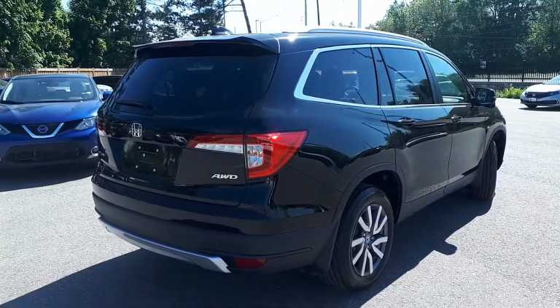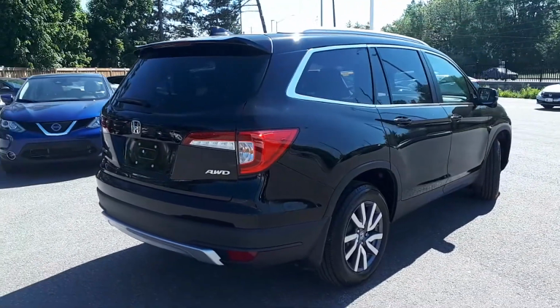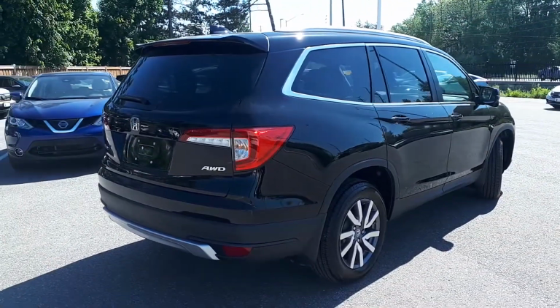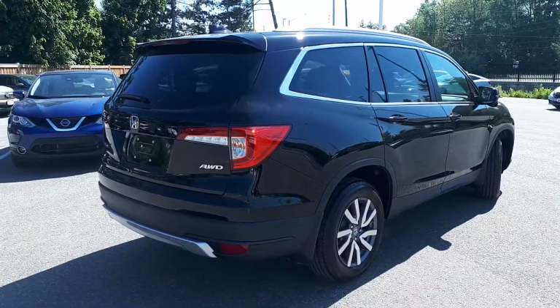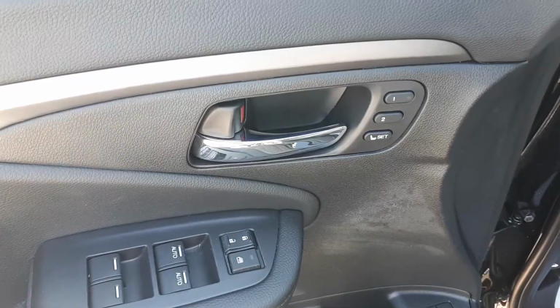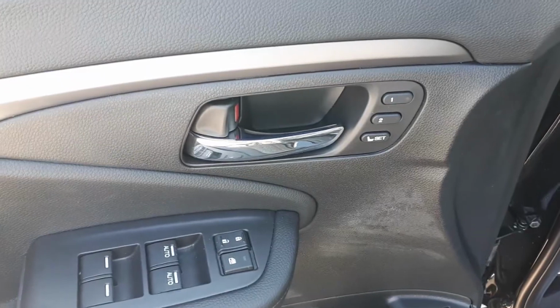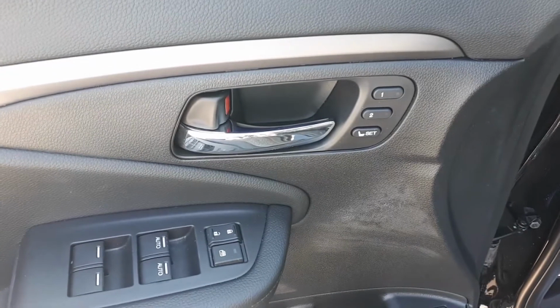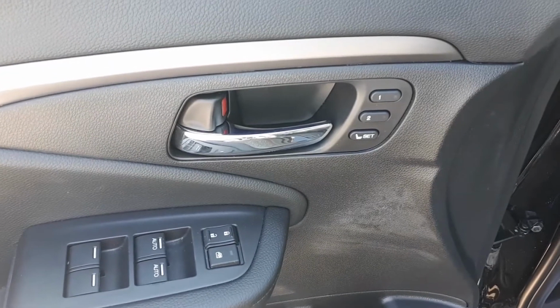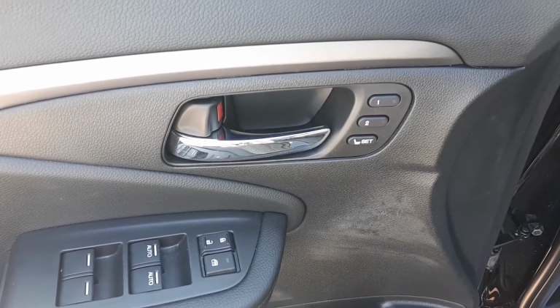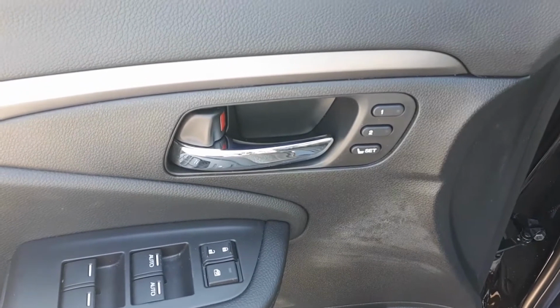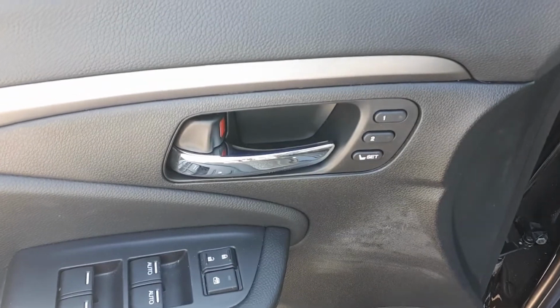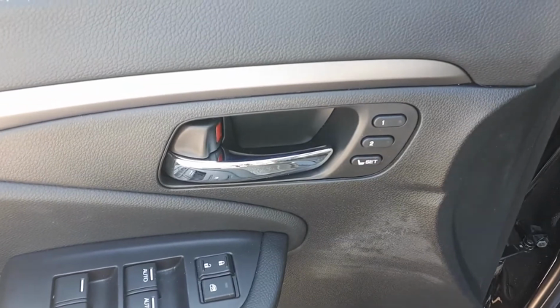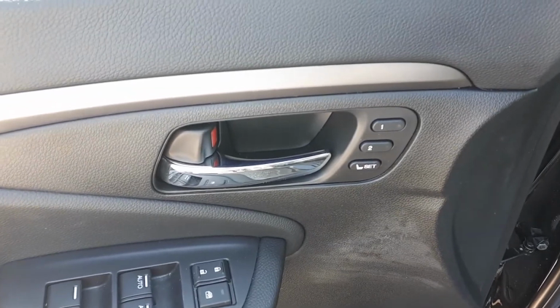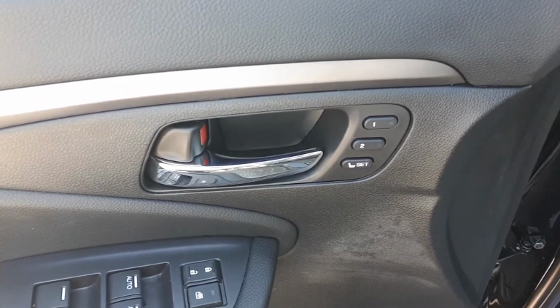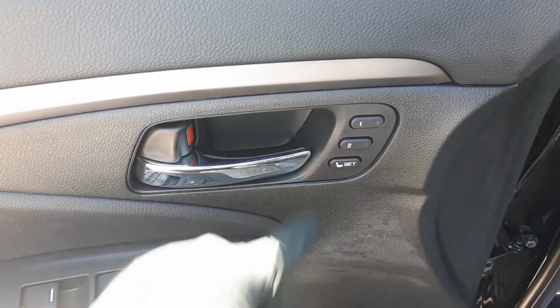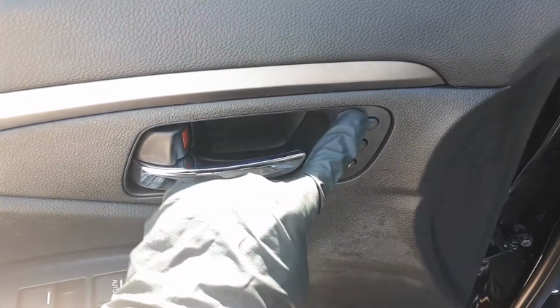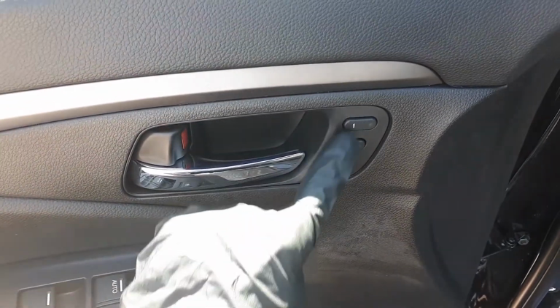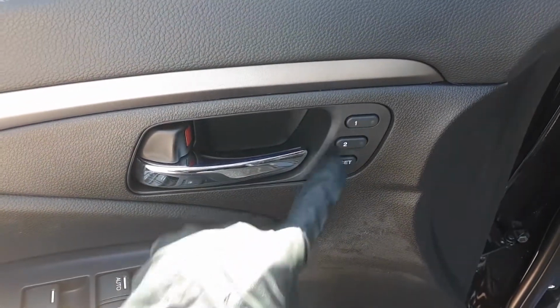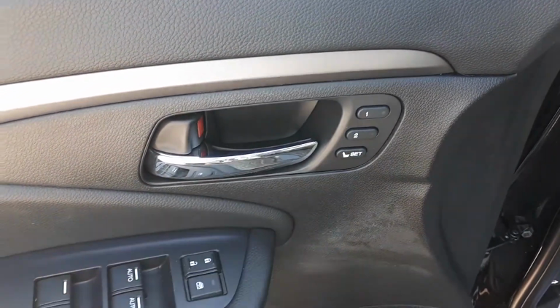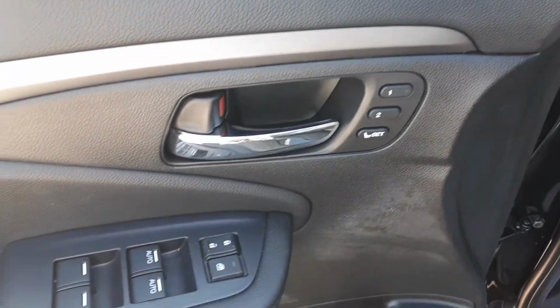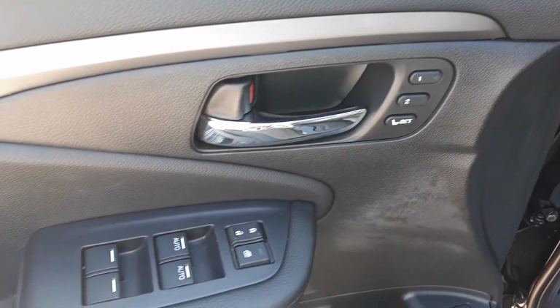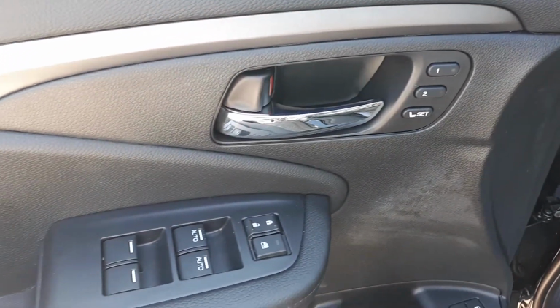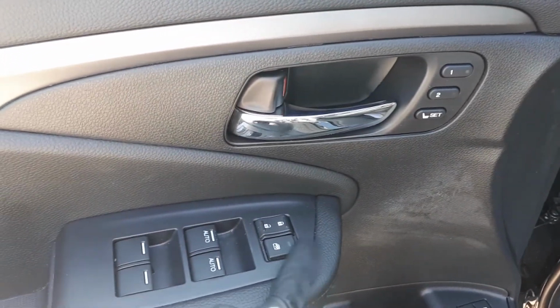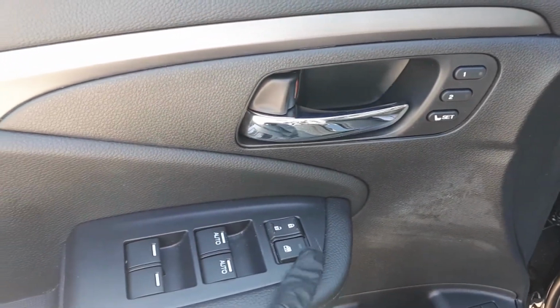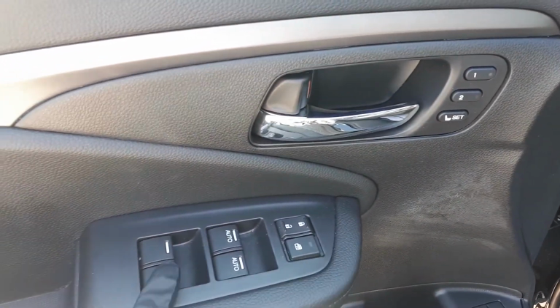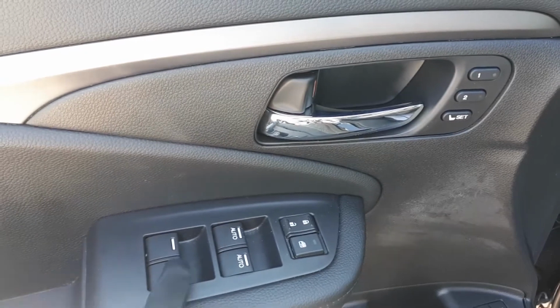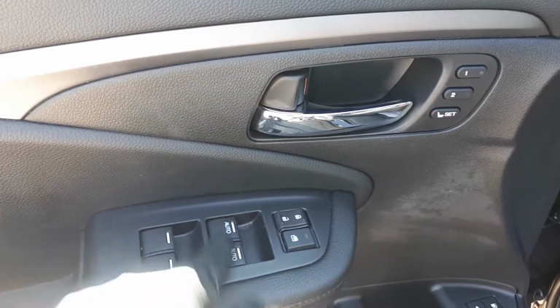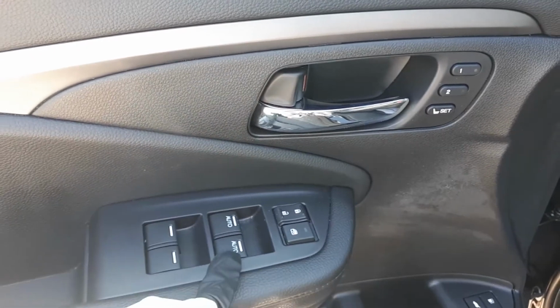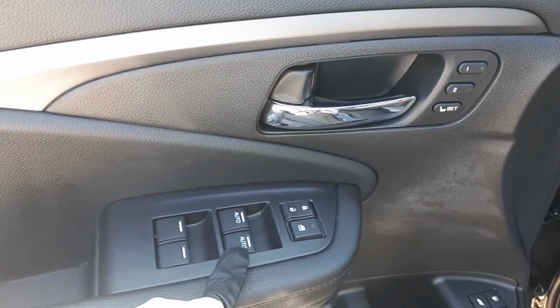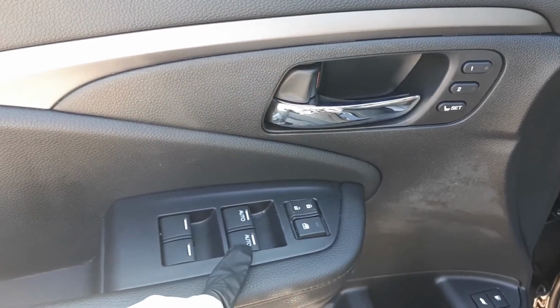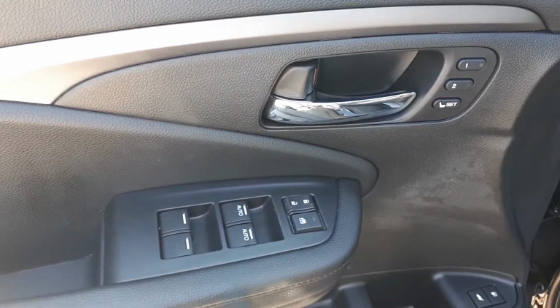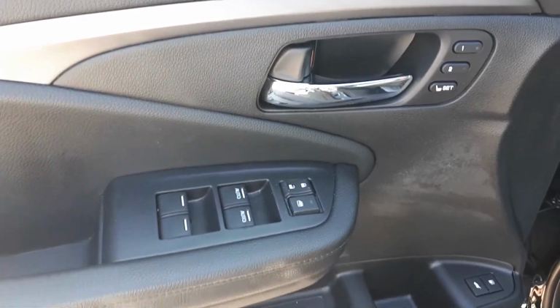Starting with the driver side door, we have our memory seat functions for two different drivers, power locks, windows with automatic front windows.